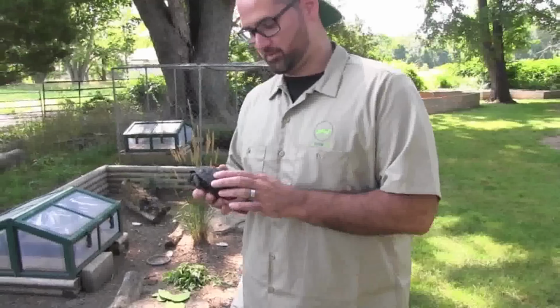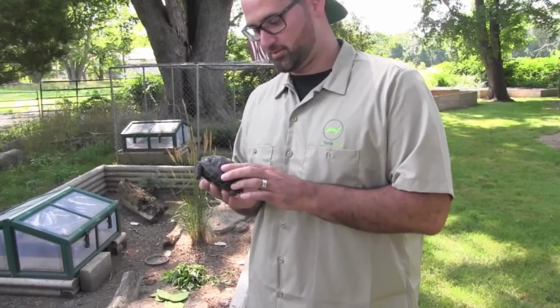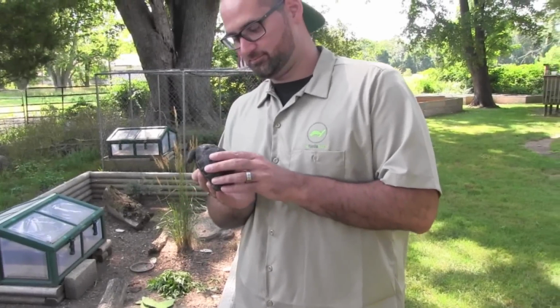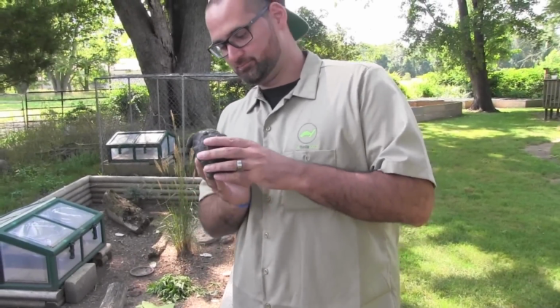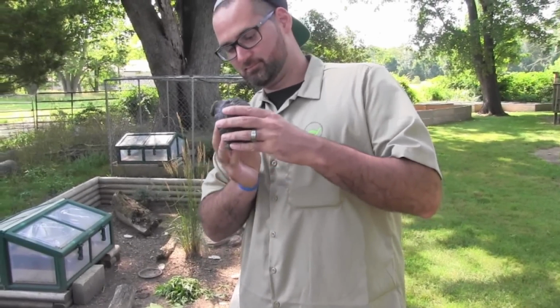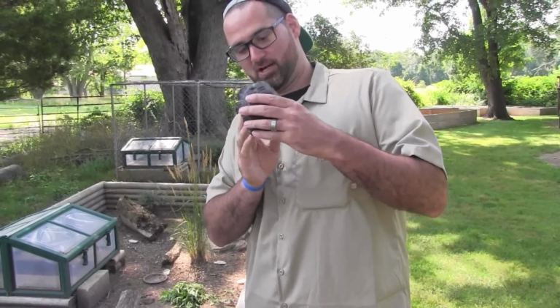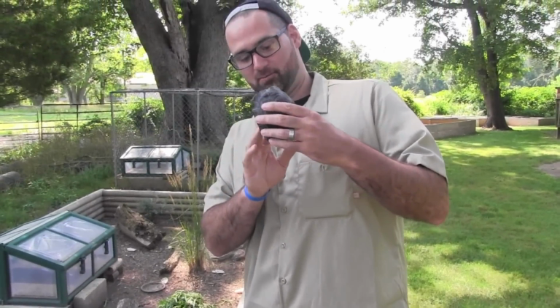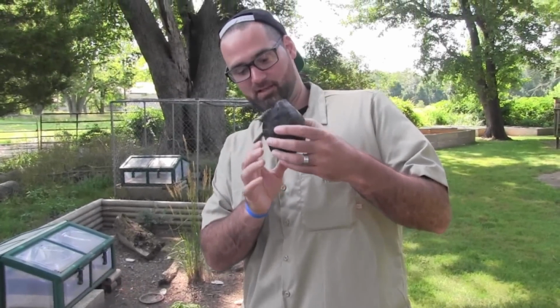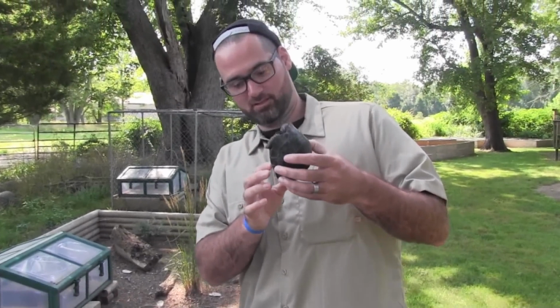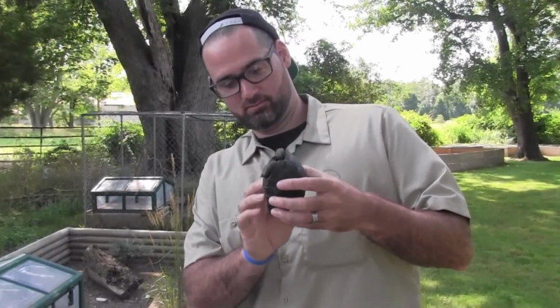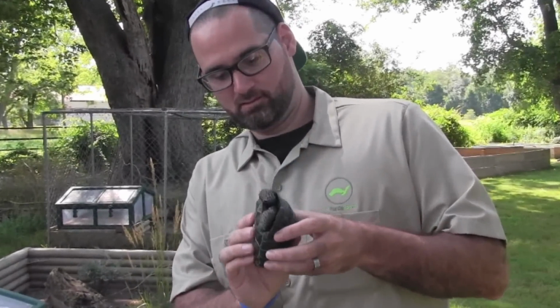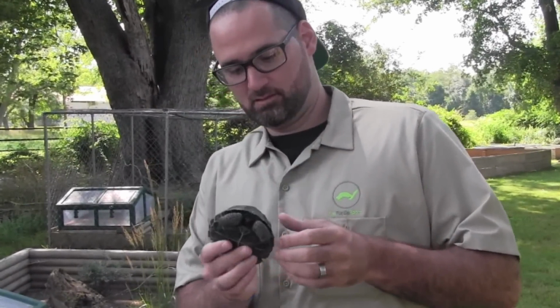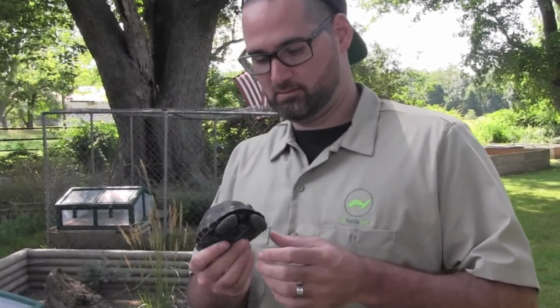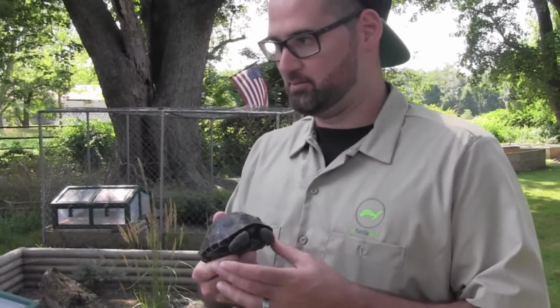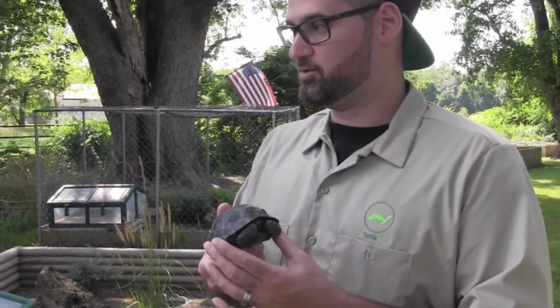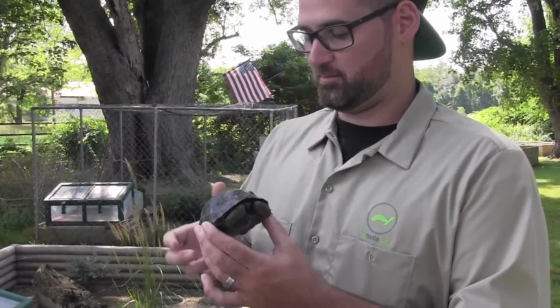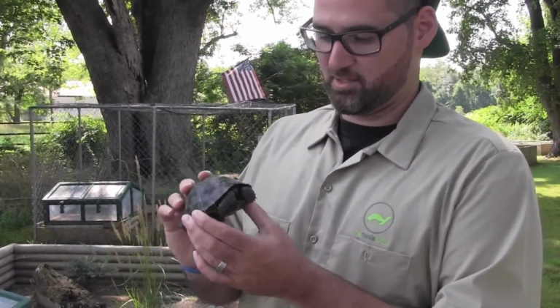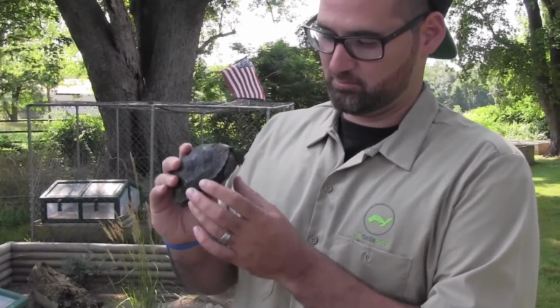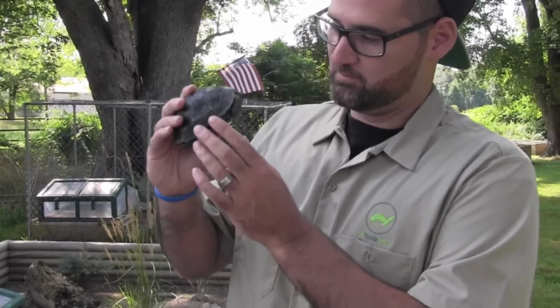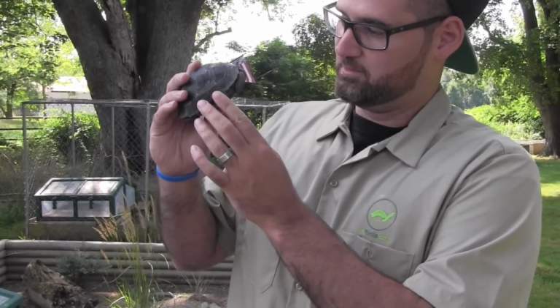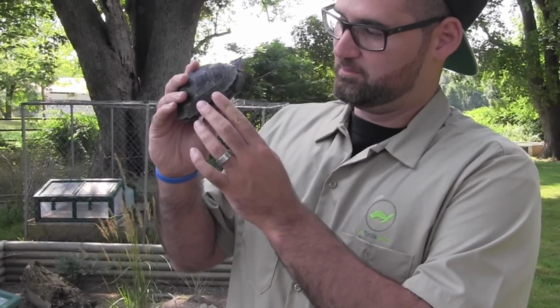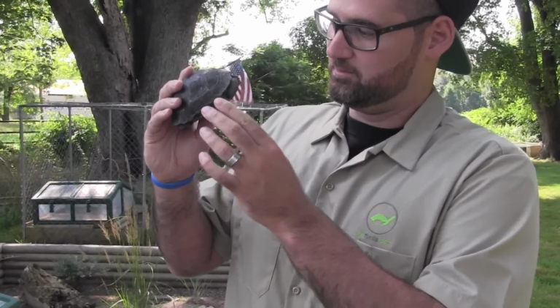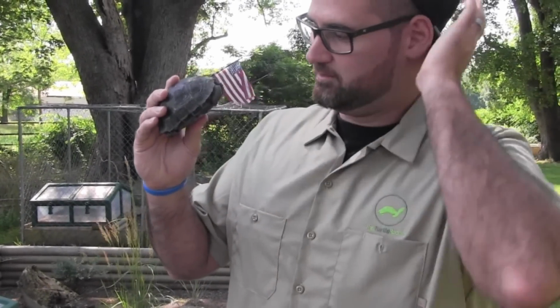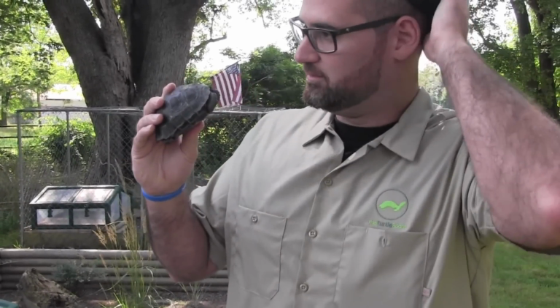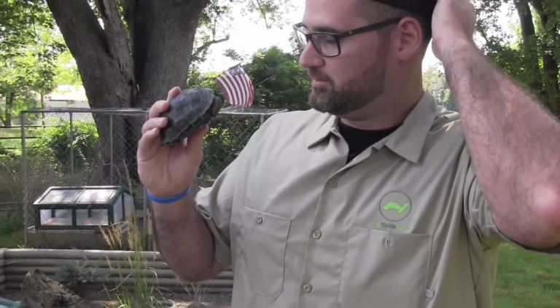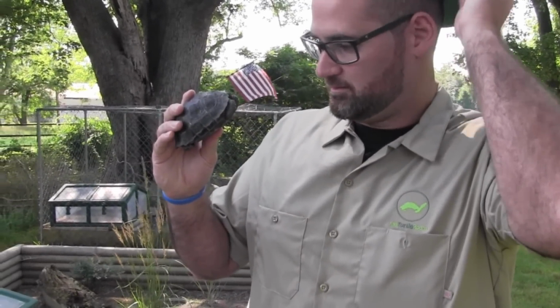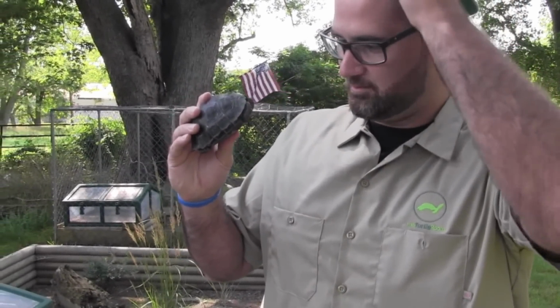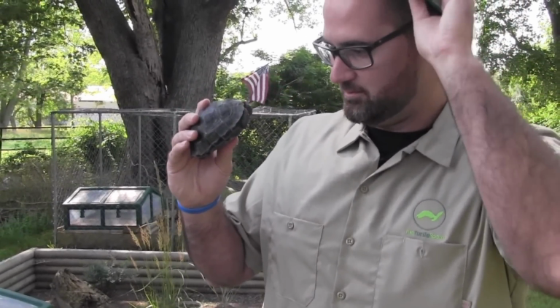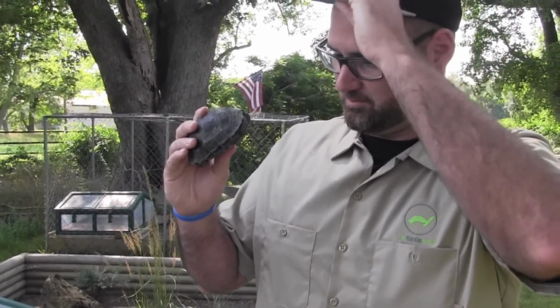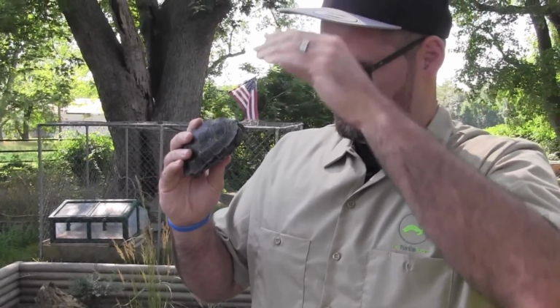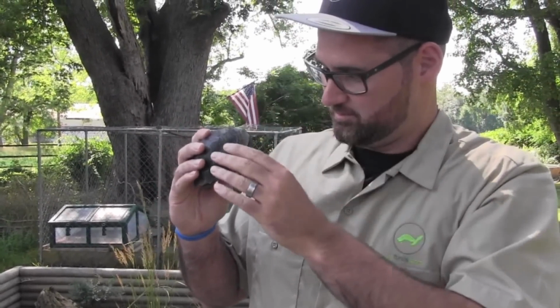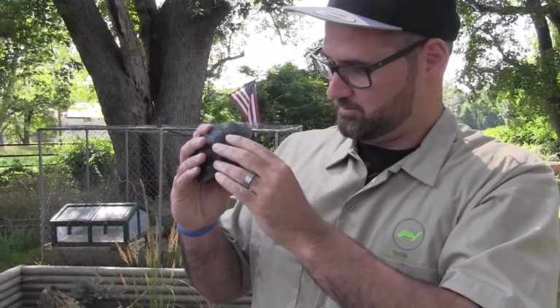Dr. Pritchard — I really want to go down. He's got some nice sized Galapagos, they're like this big. You guys saw pictures of you guys holding them. They're beautiful — jet black, perfect shells.